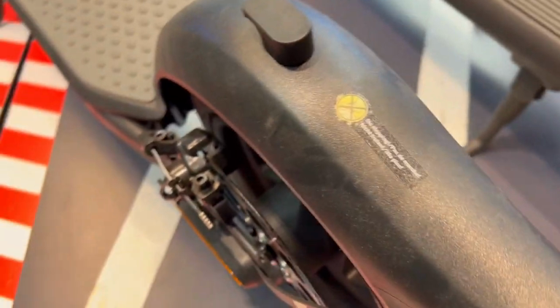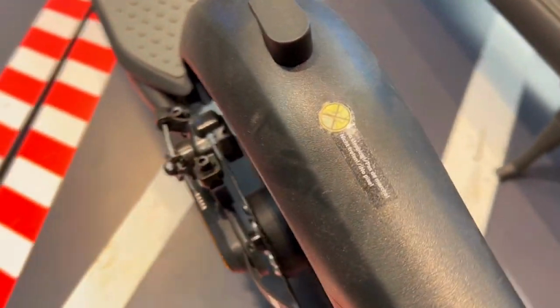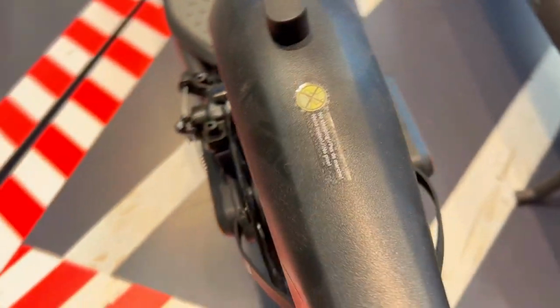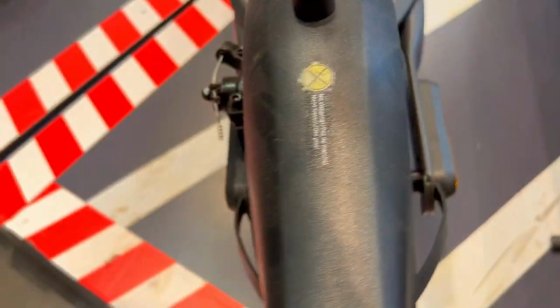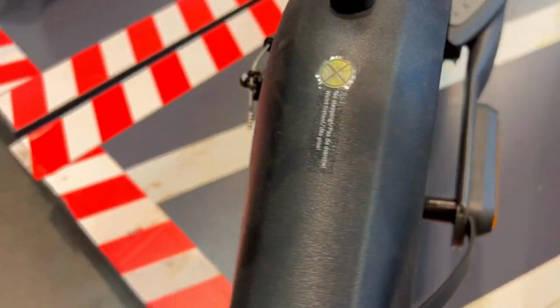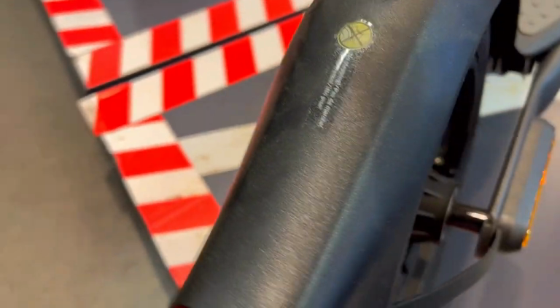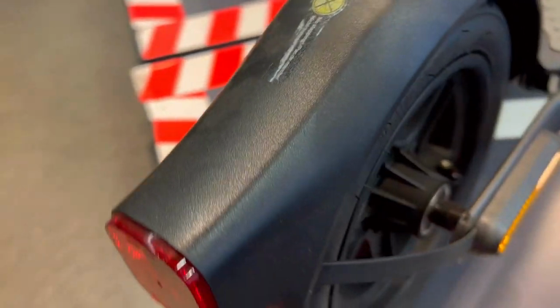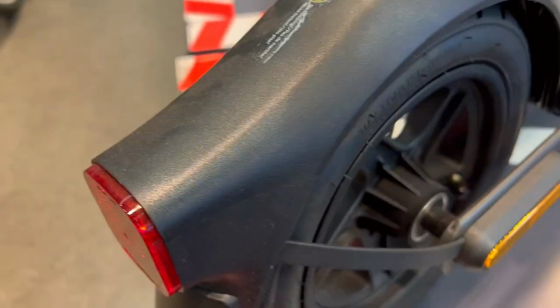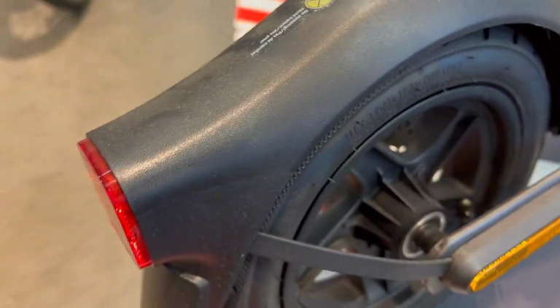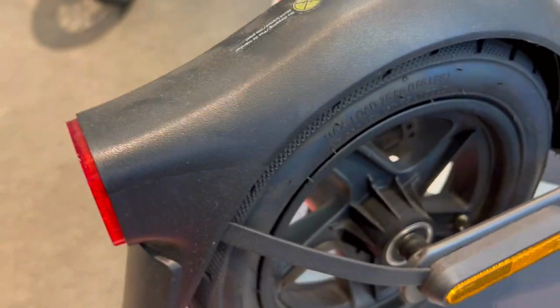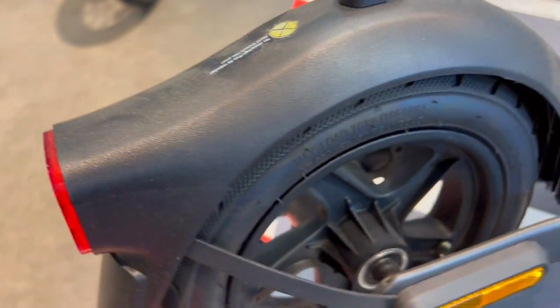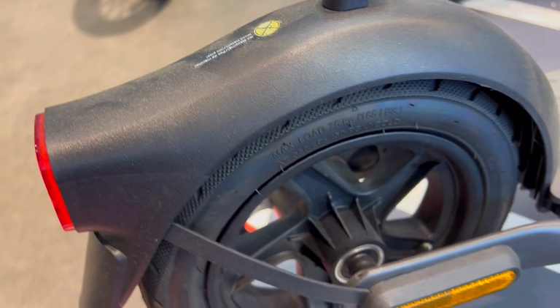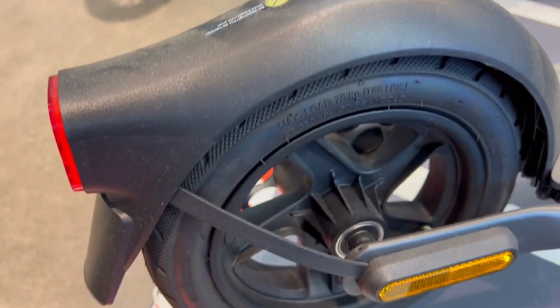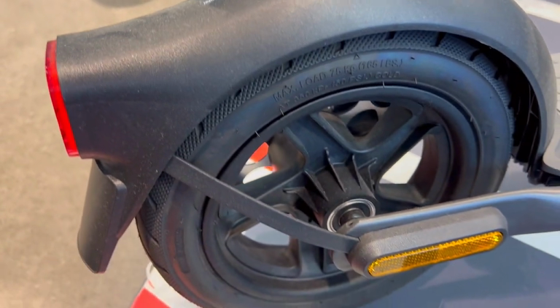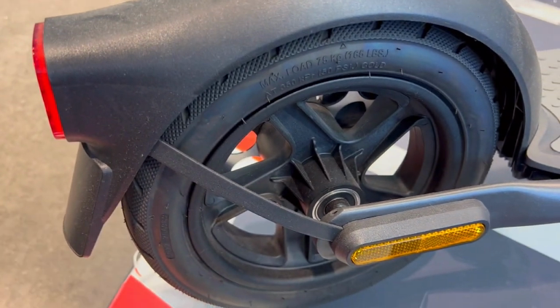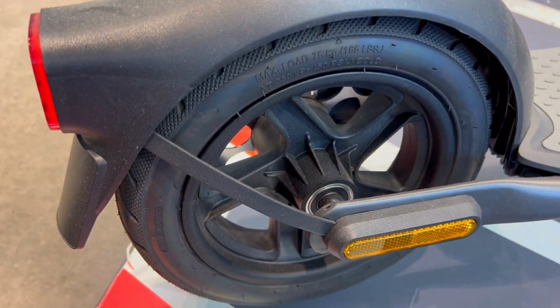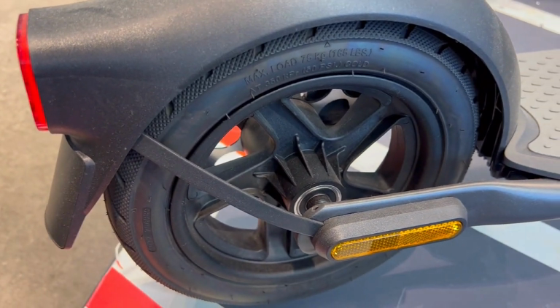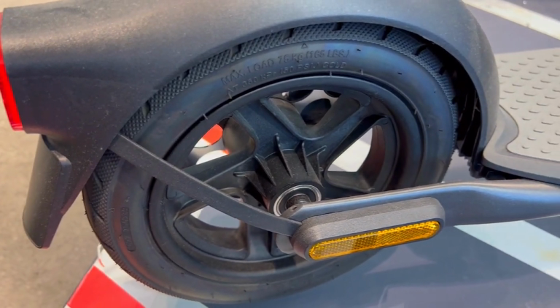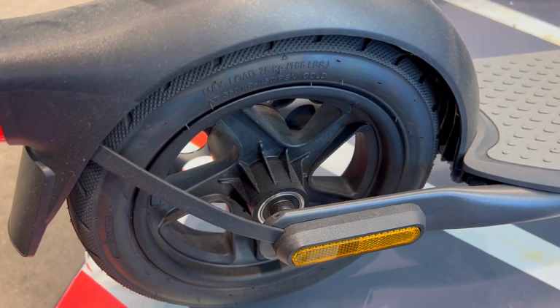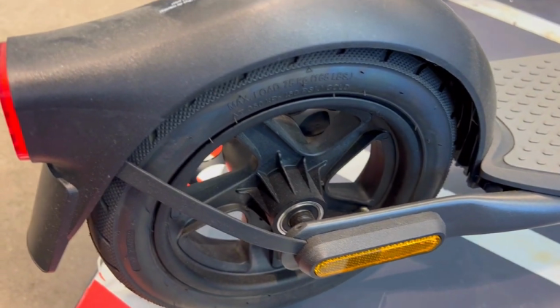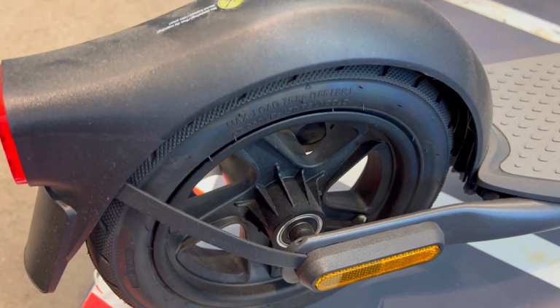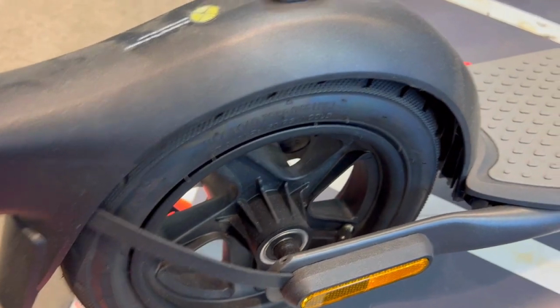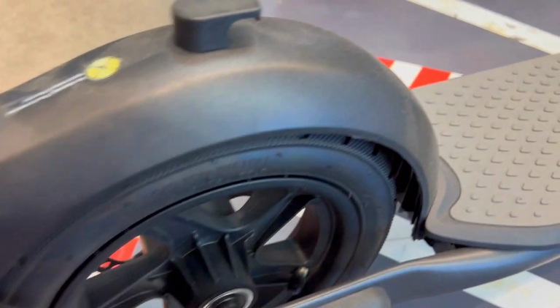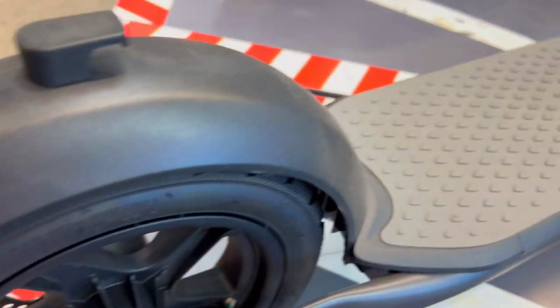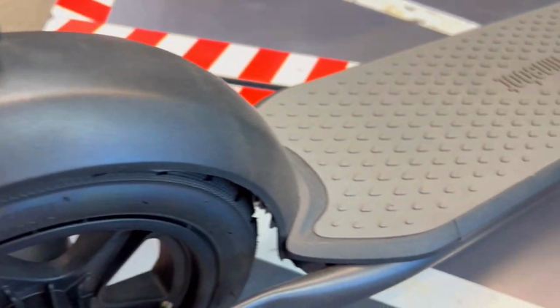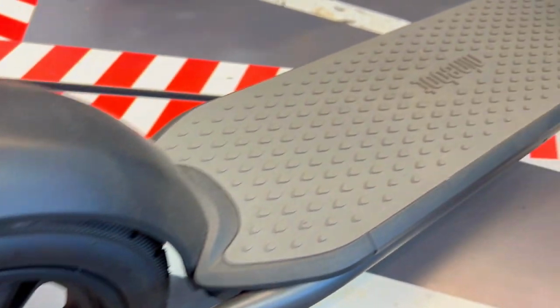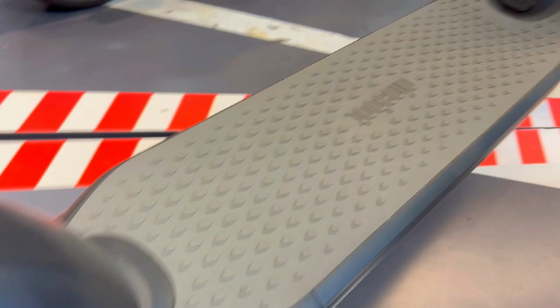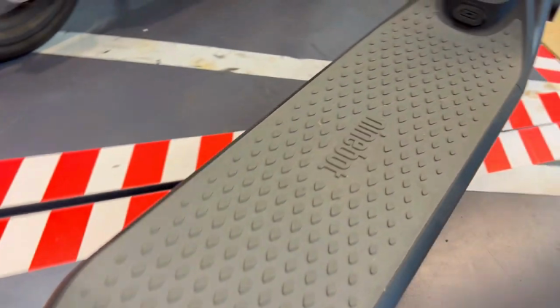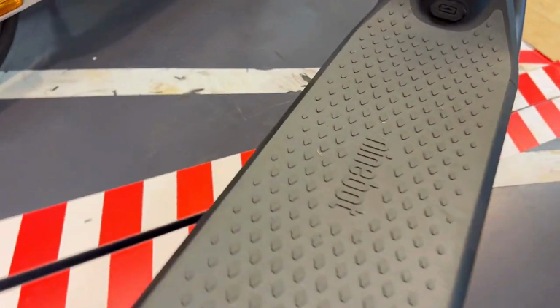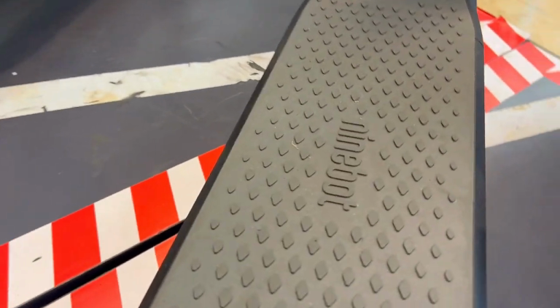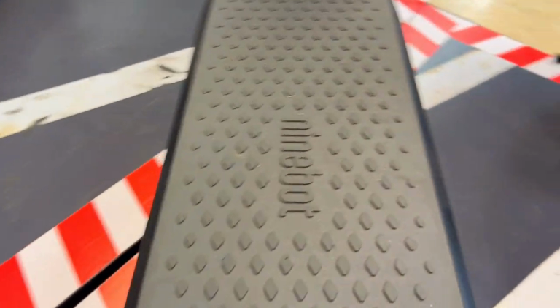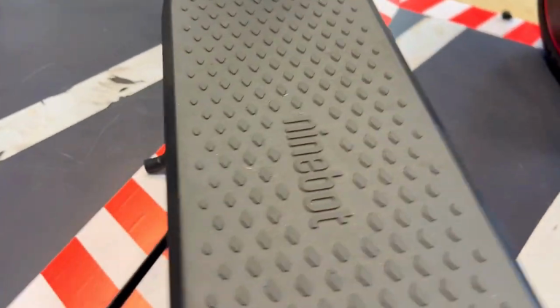Second, weak motors can leave you lagging, especially on inclines or during a quick getaway. But the E2 houses a robust 250W brushless motor.